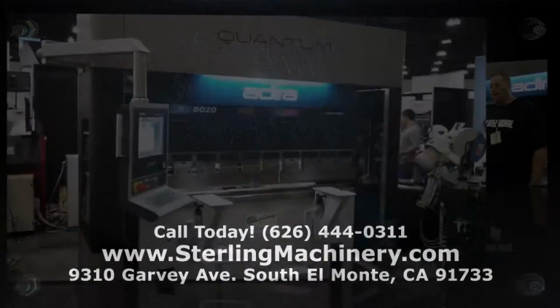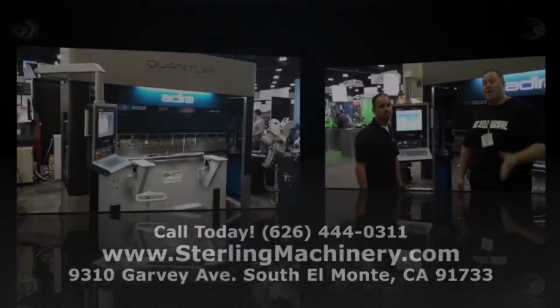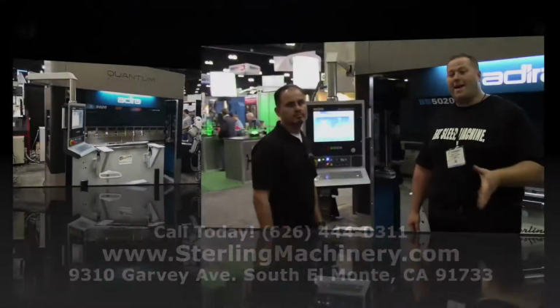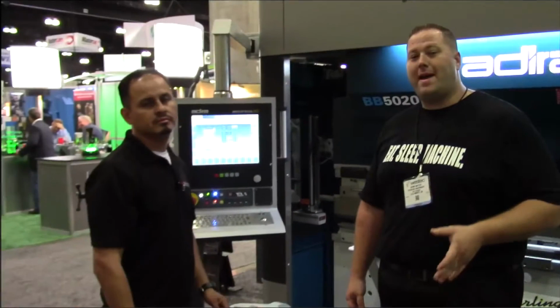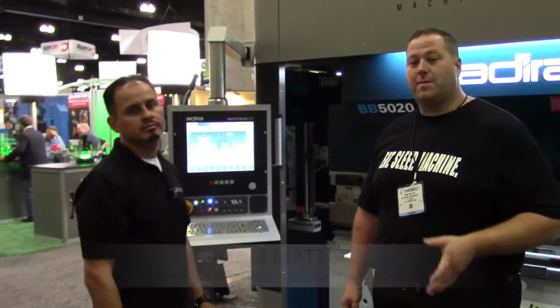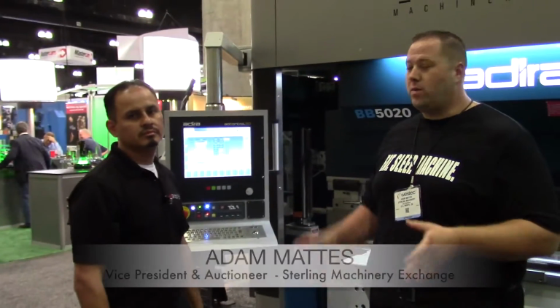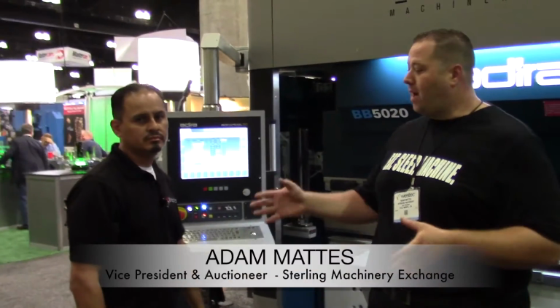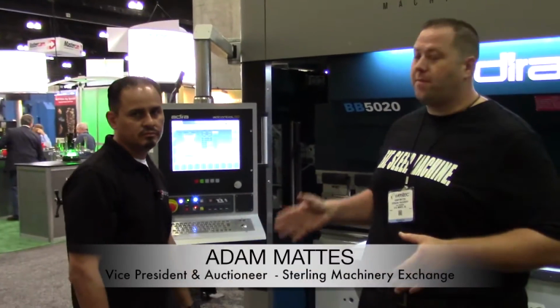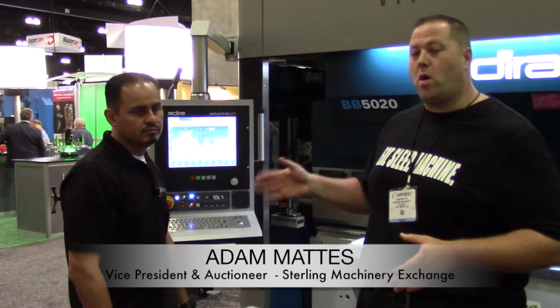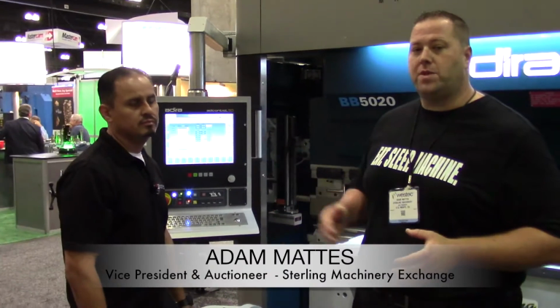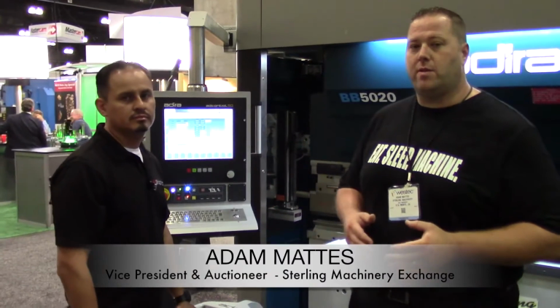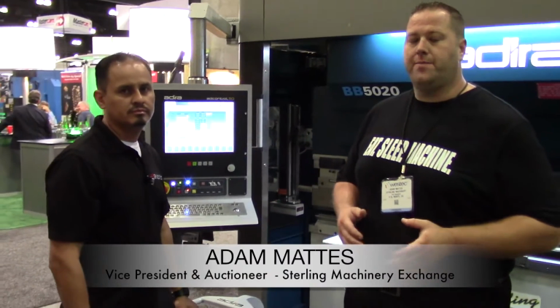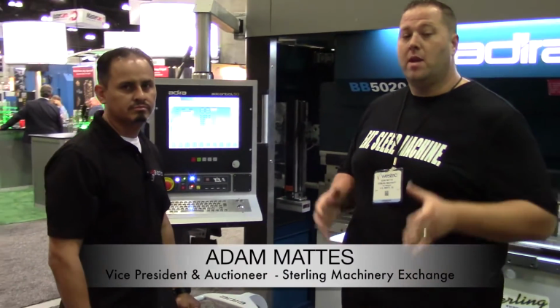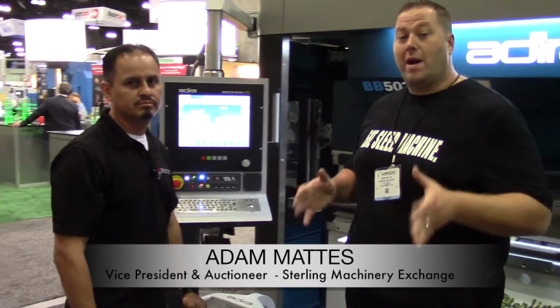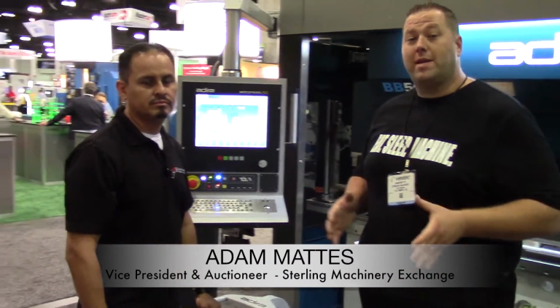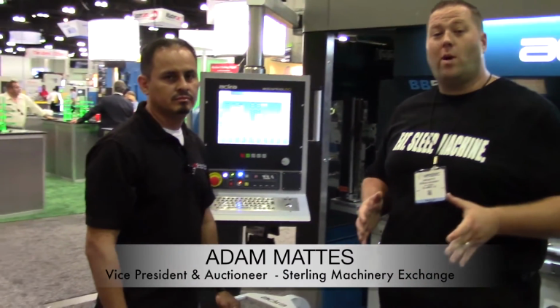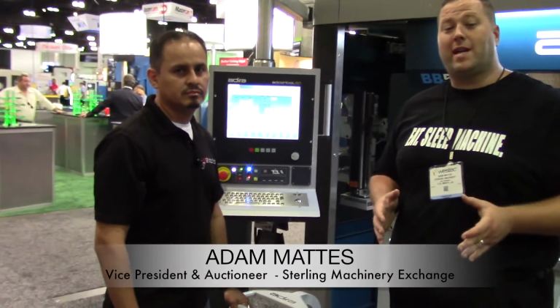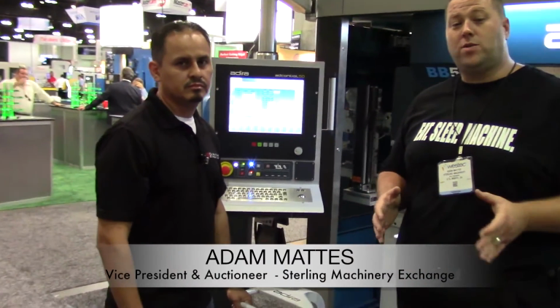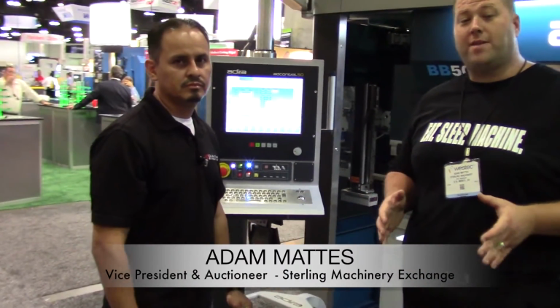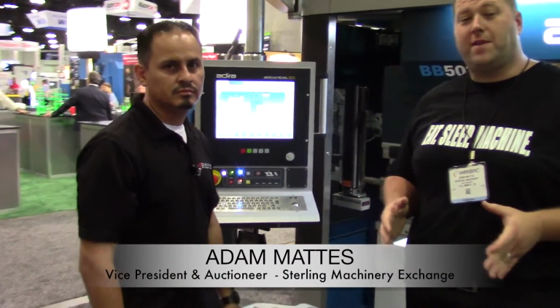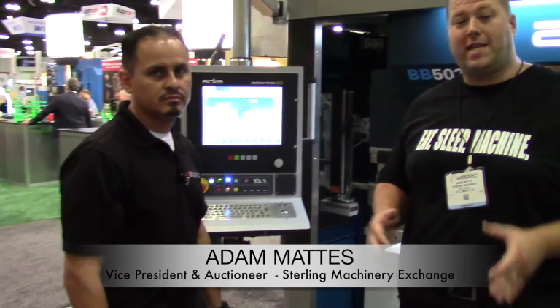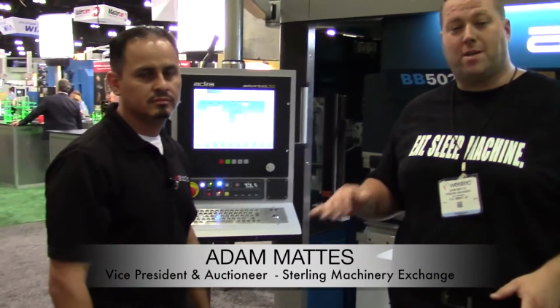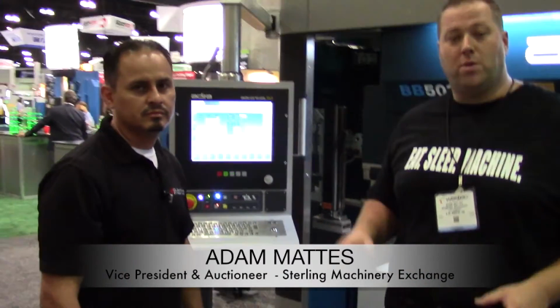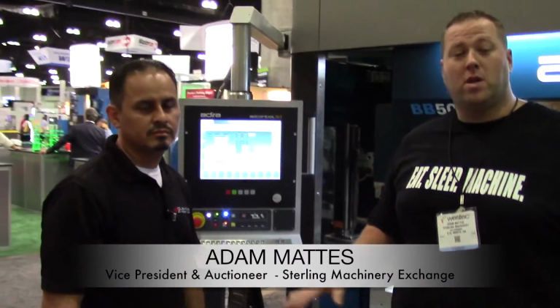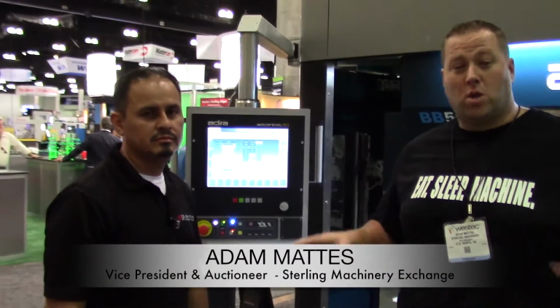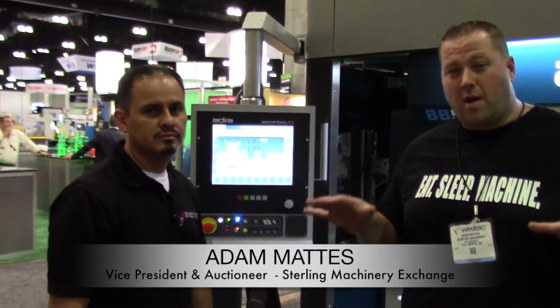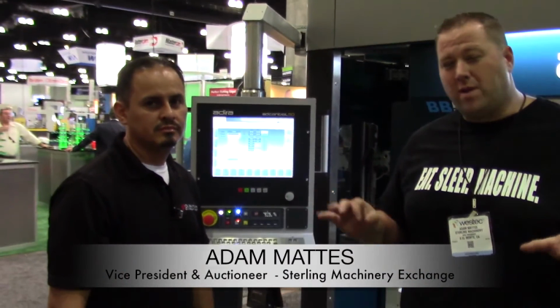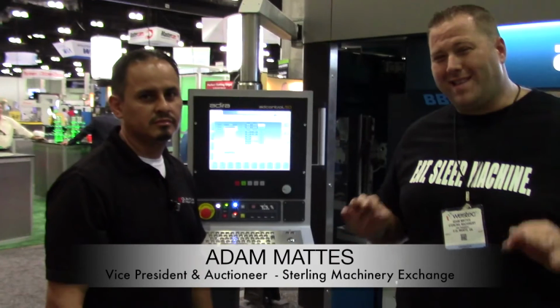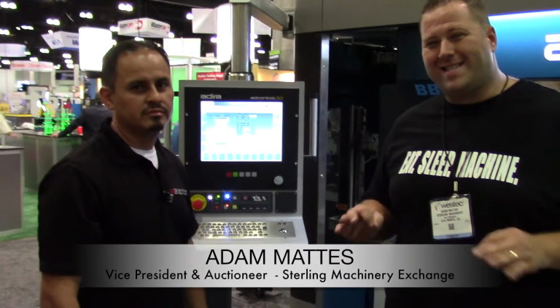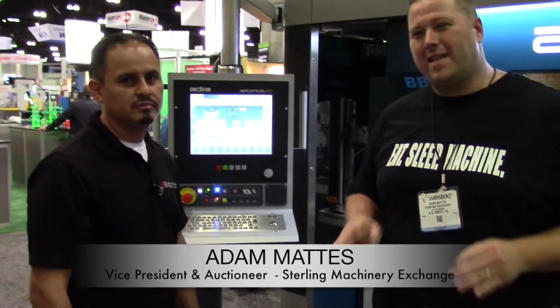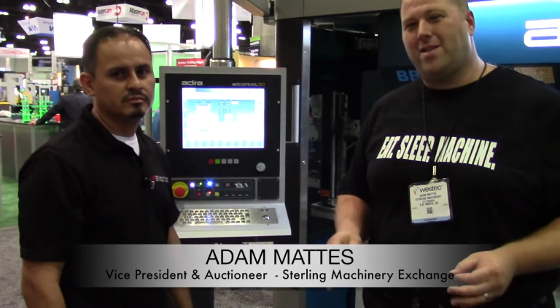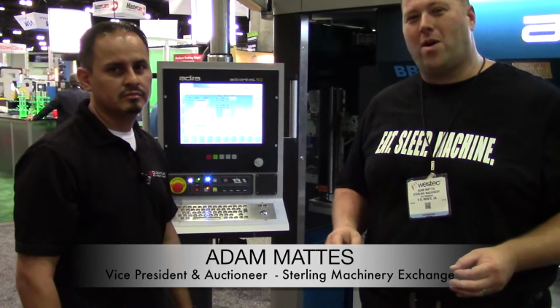Hi, I'm Adam Mattis. I'm here with Albert from Quantum Machinery. We're actually here at WestTech 2015 at their booth, showing off one of the latest things on the market.